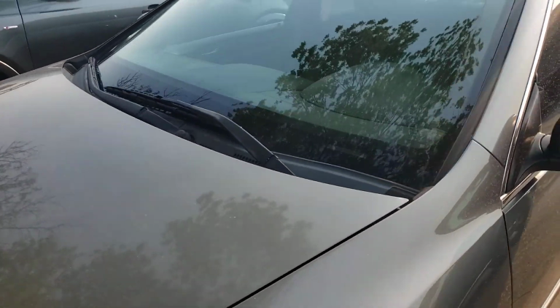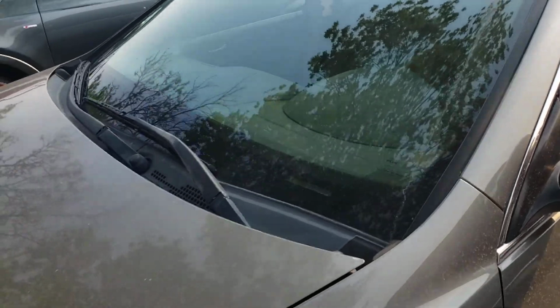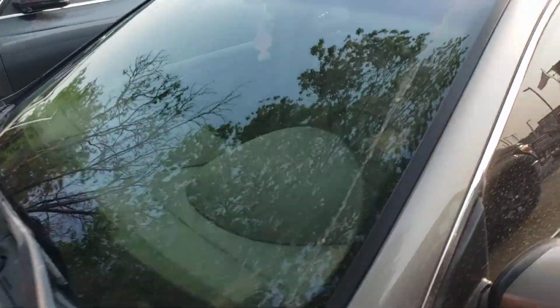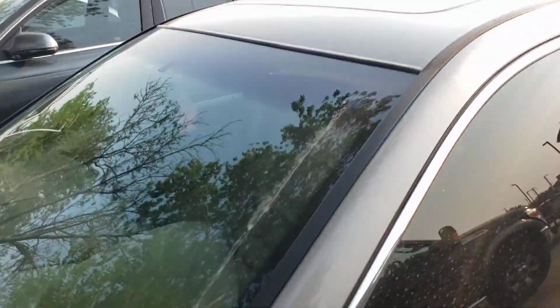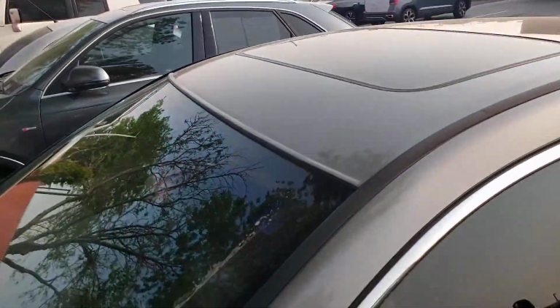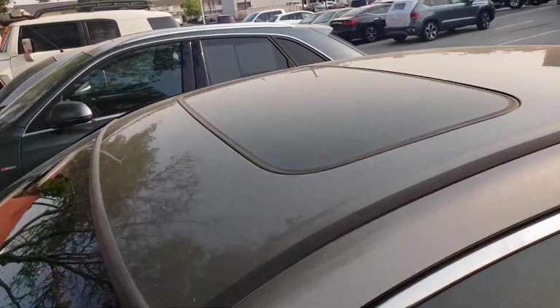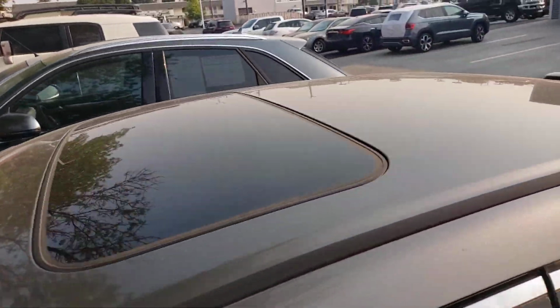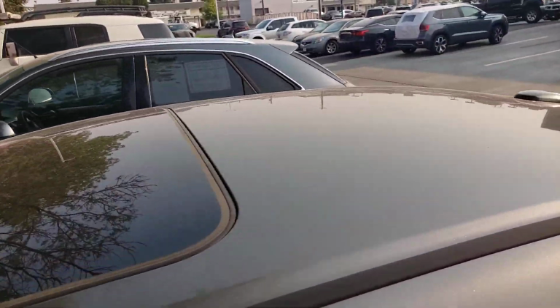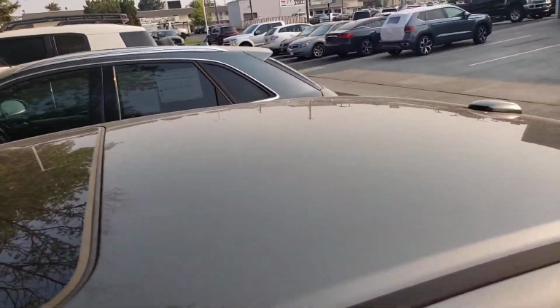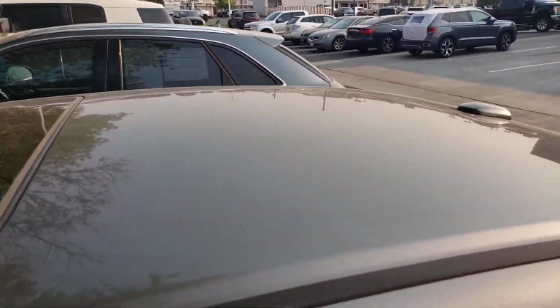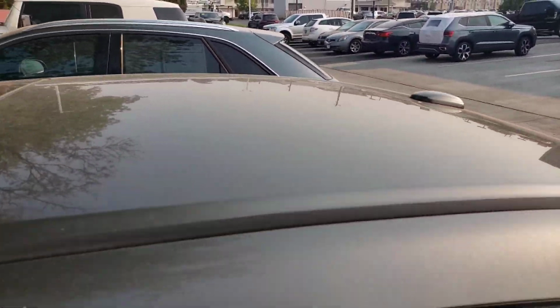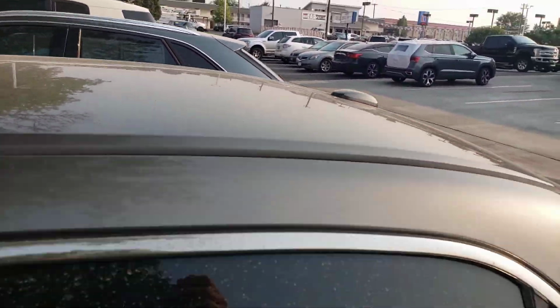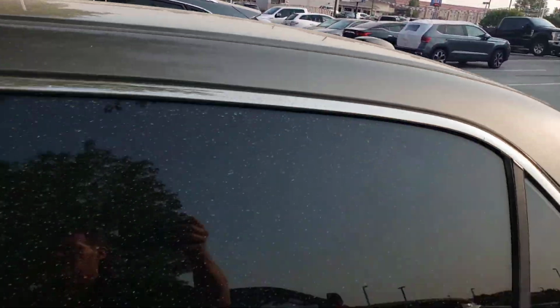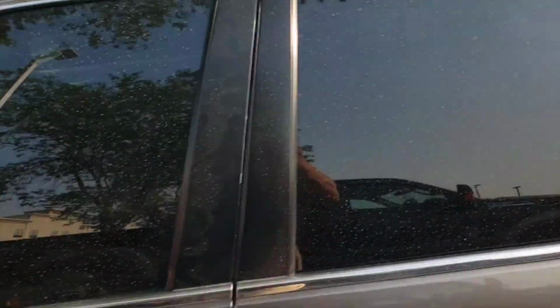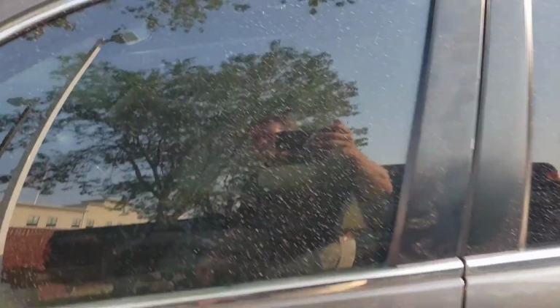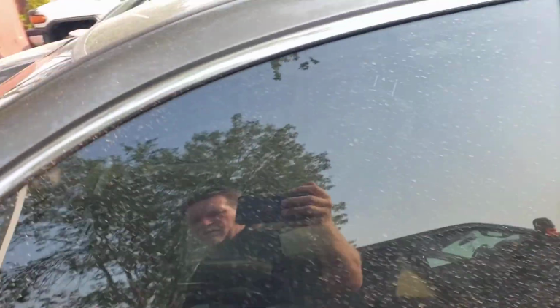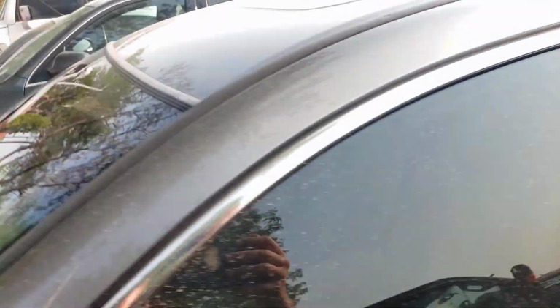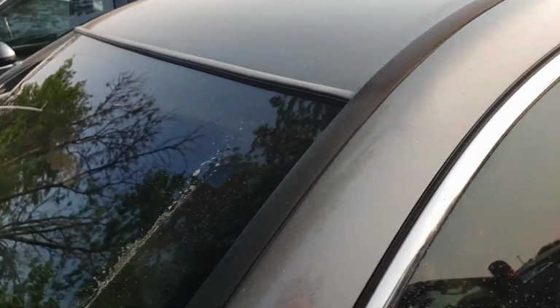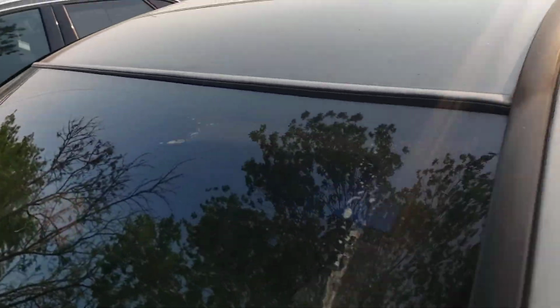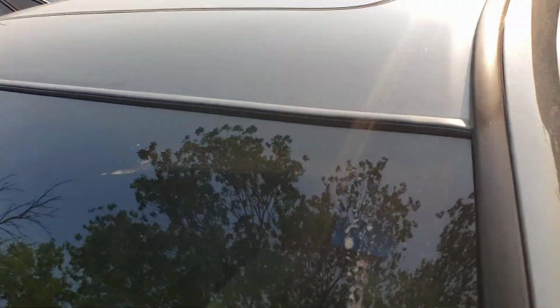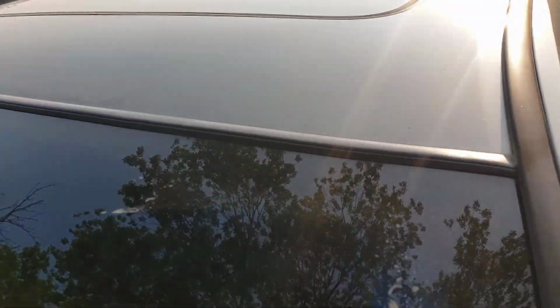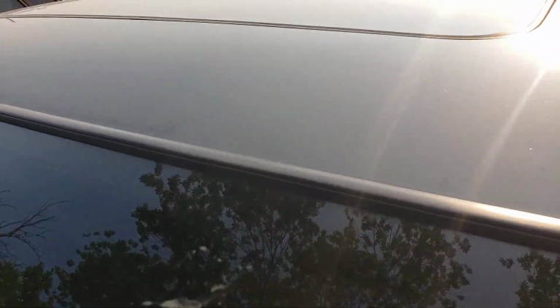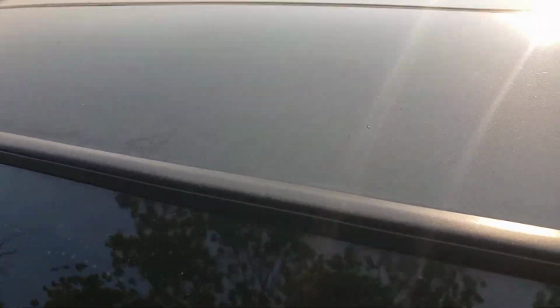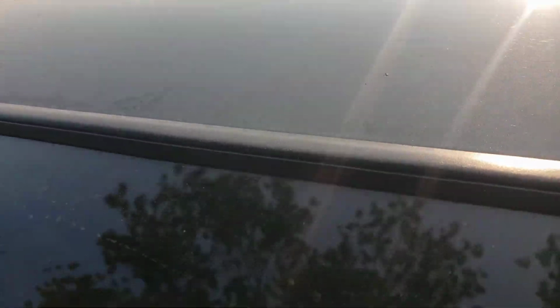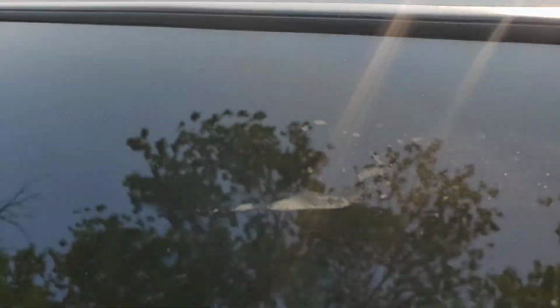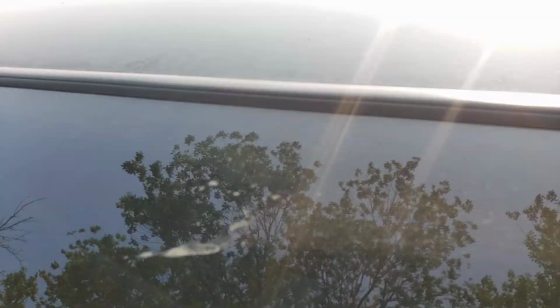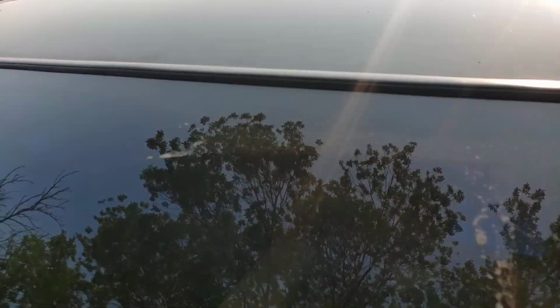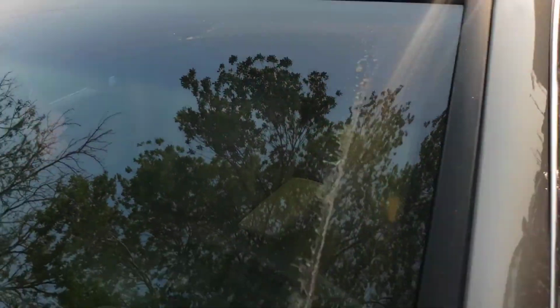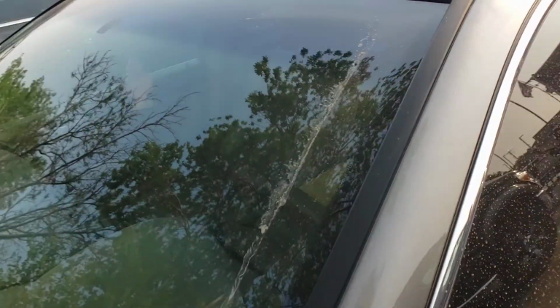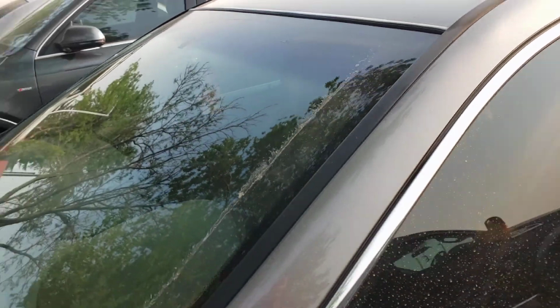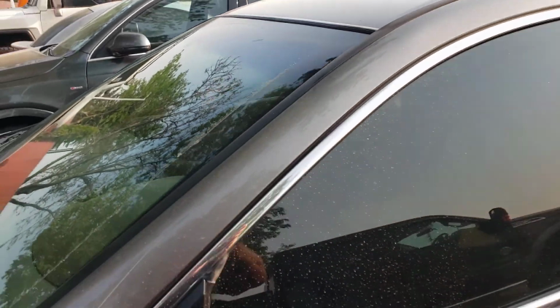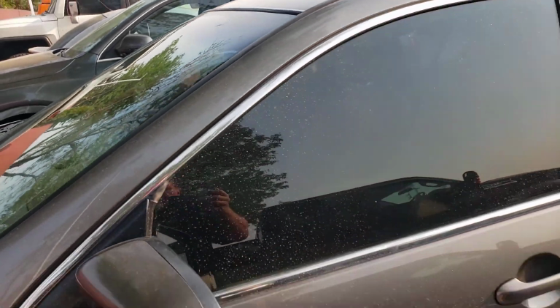Other than that, it seems like a pretty decent car. I don't have the keys for the inside — it is leather, so it's an EXL, tan leather.